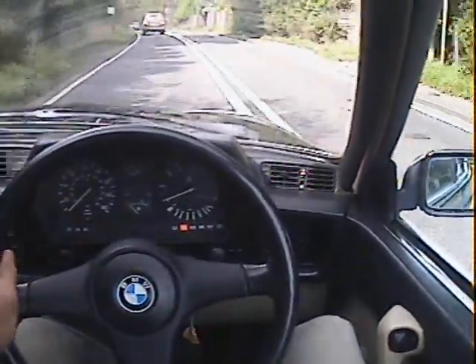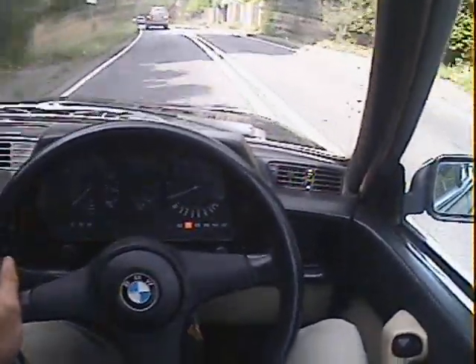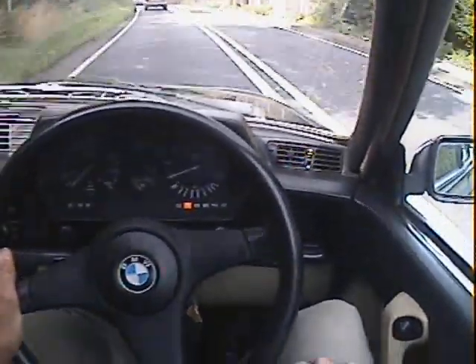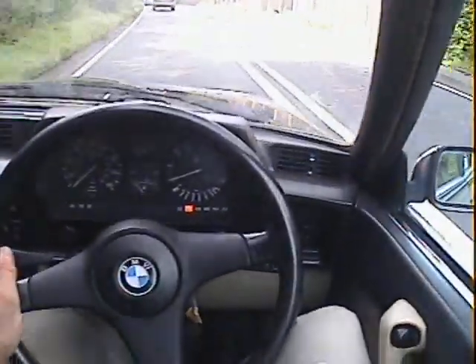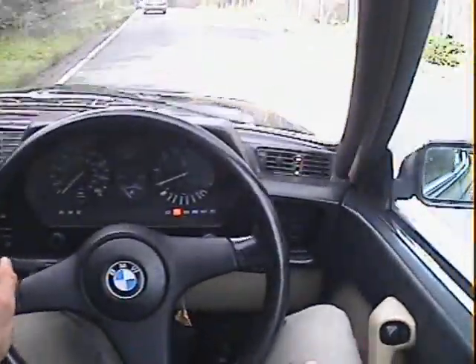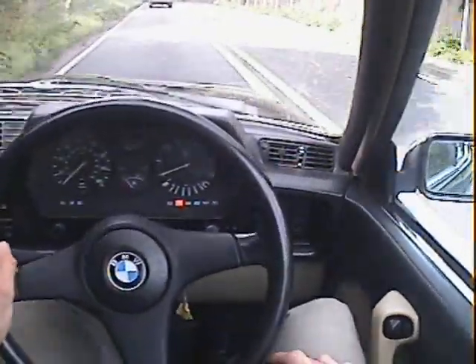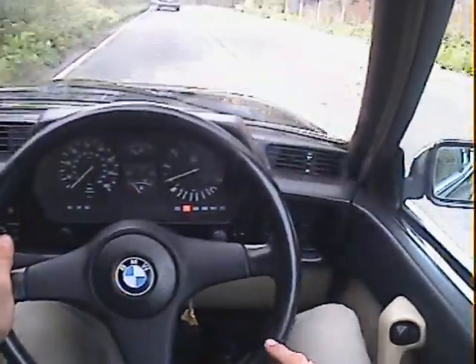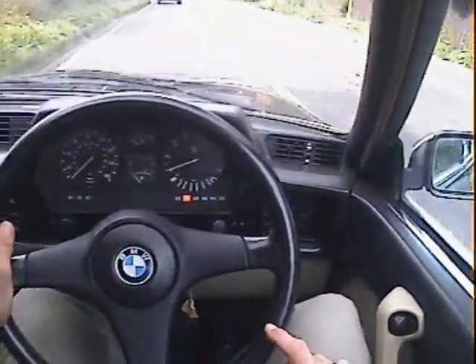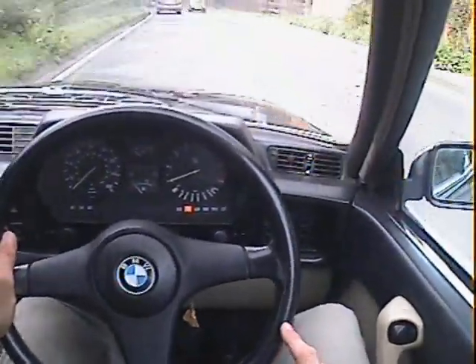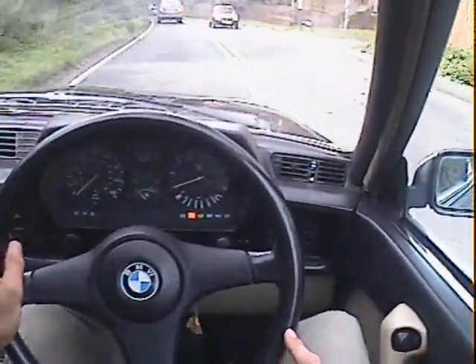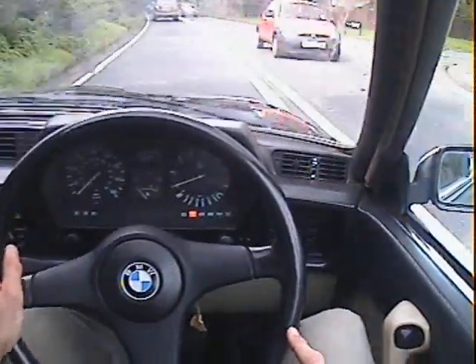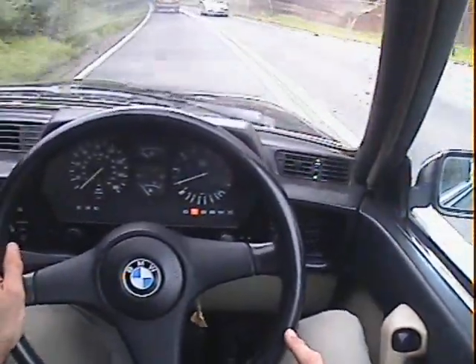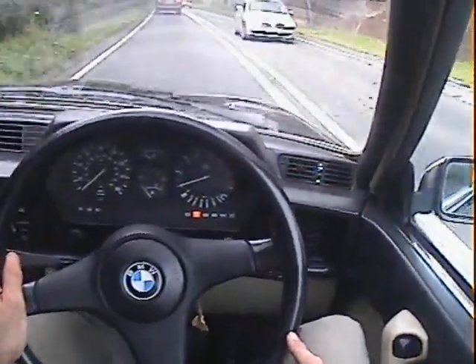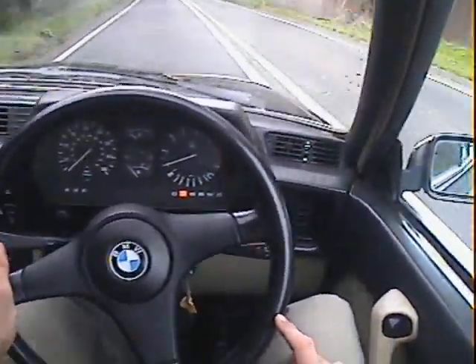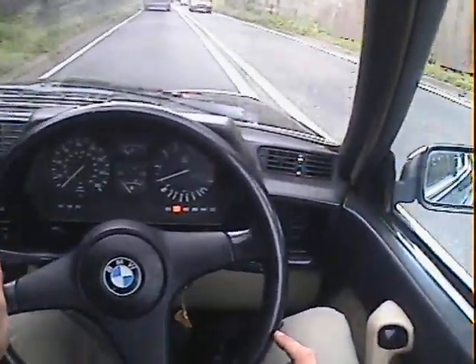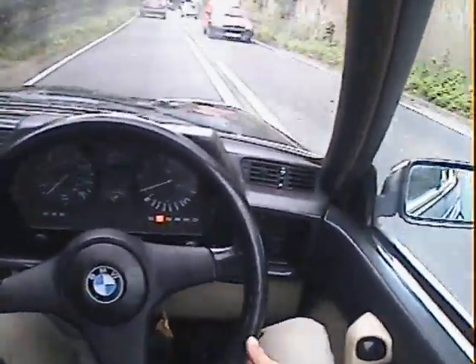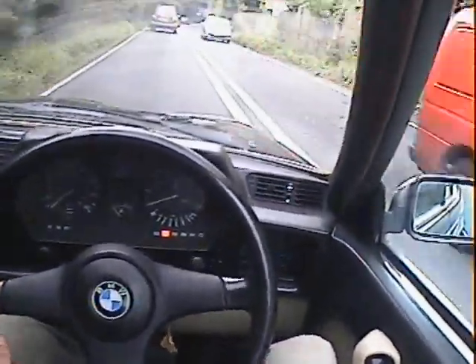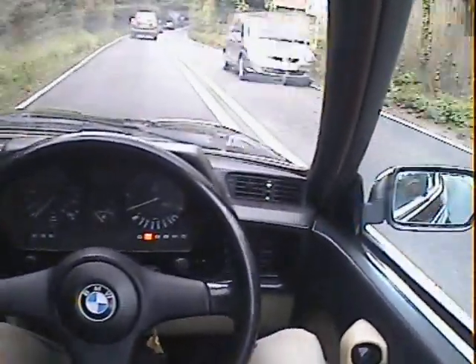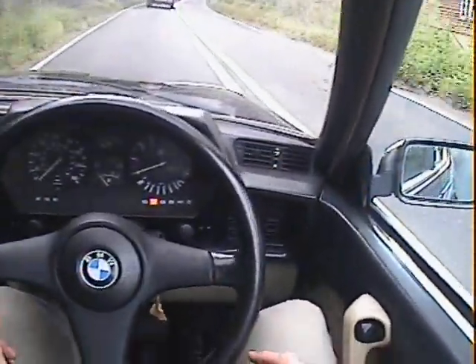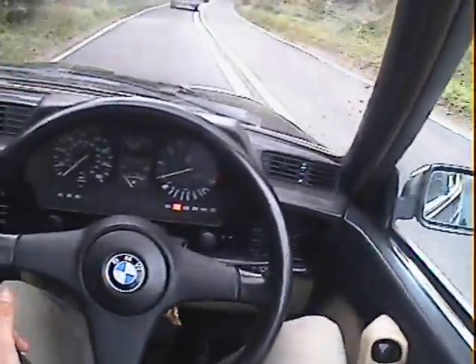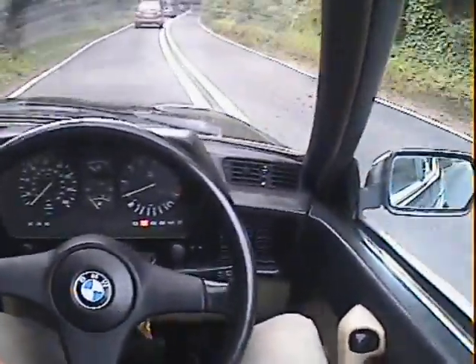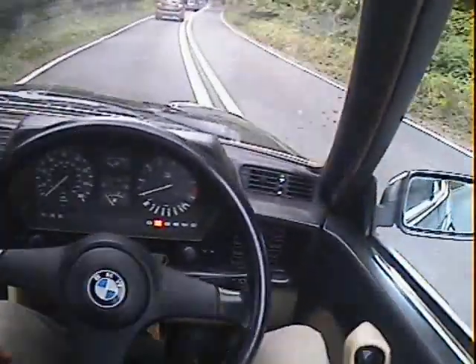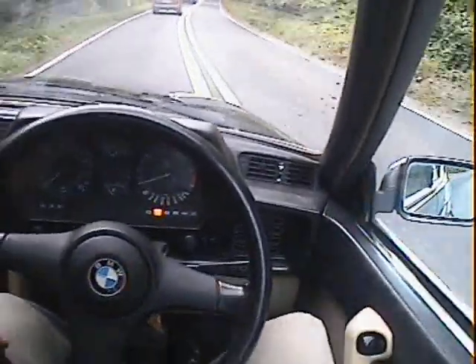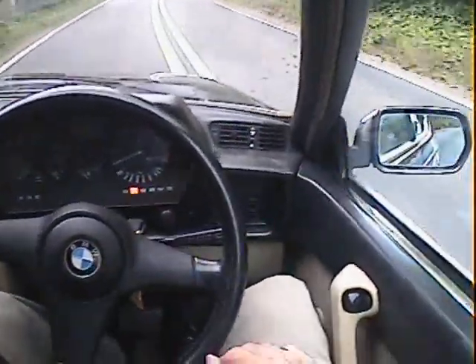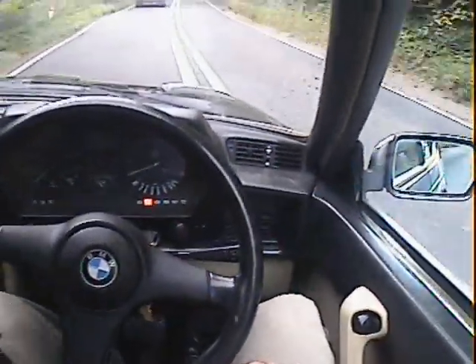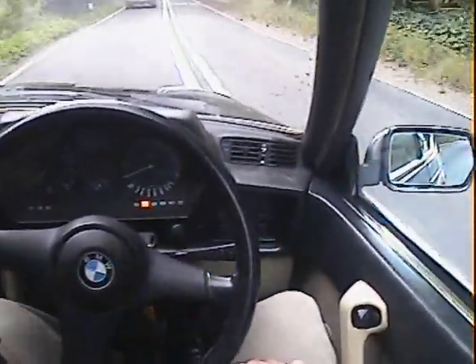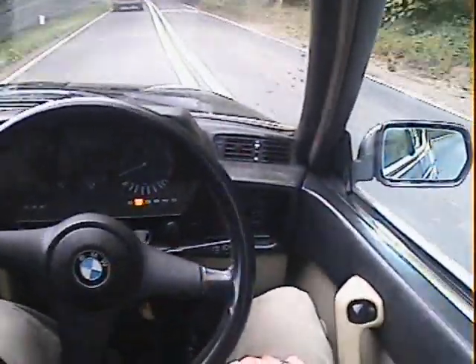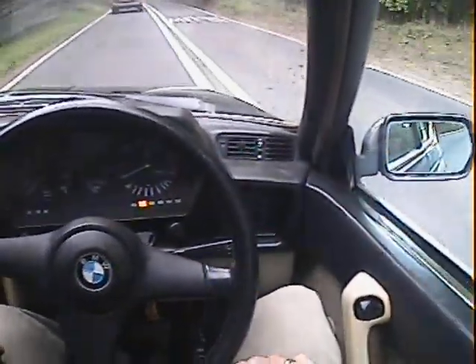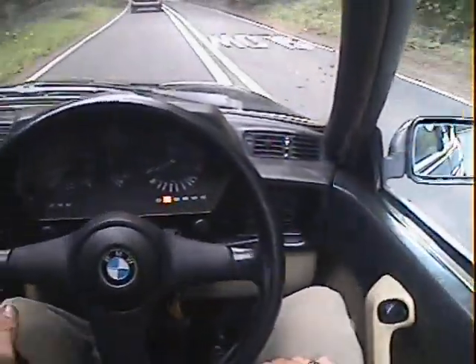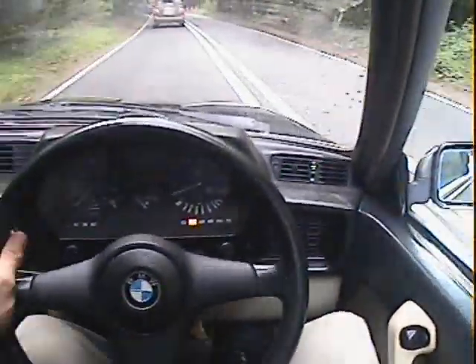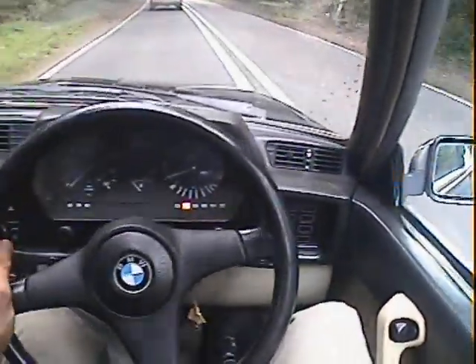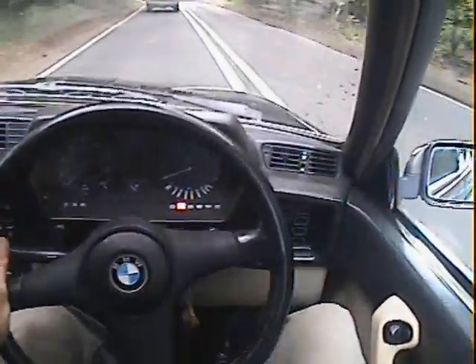There's a very, very slight blow from, I think, the middle exhaust box. You can only really hear it when it's cold. But there is a very, very slight blow from there, so you may need to replace that for the next MOT.